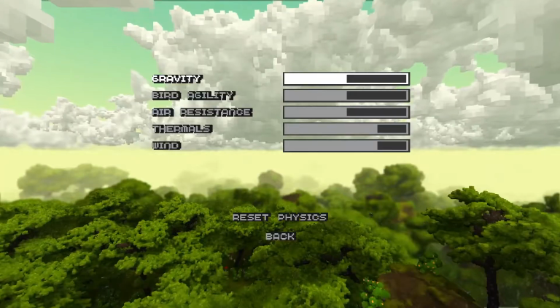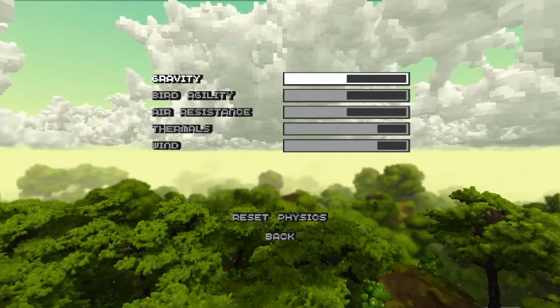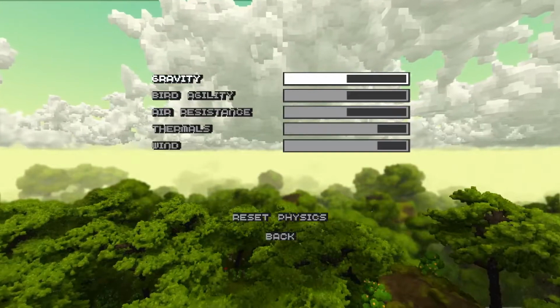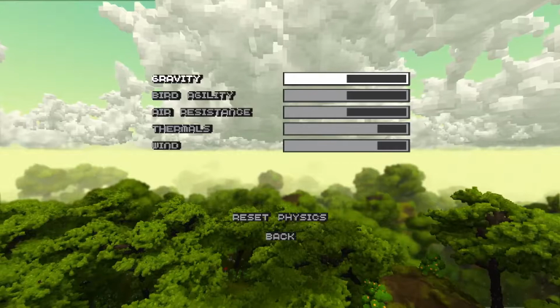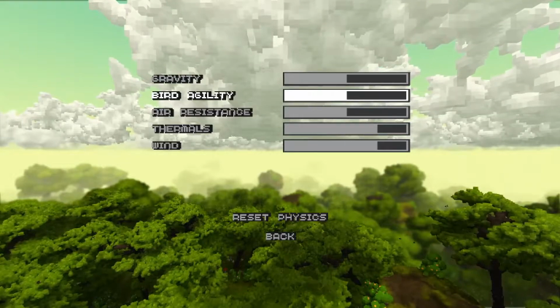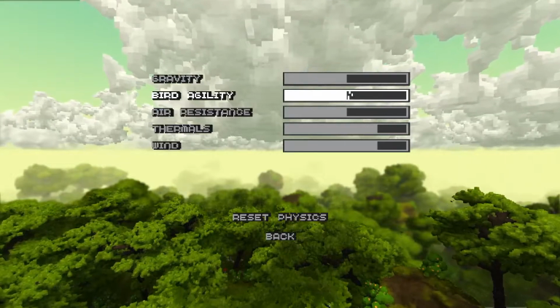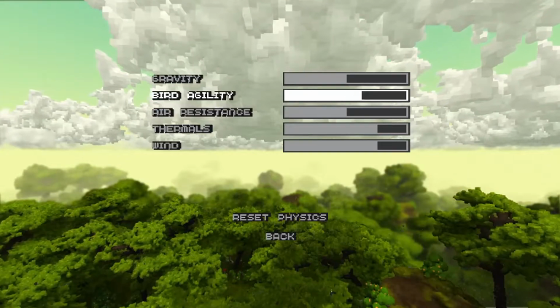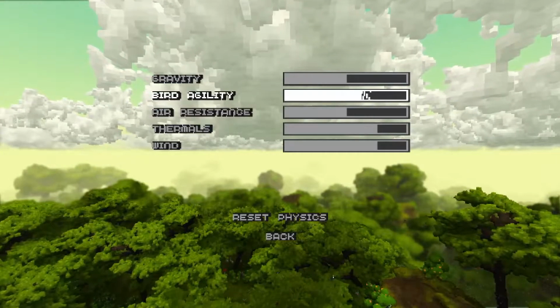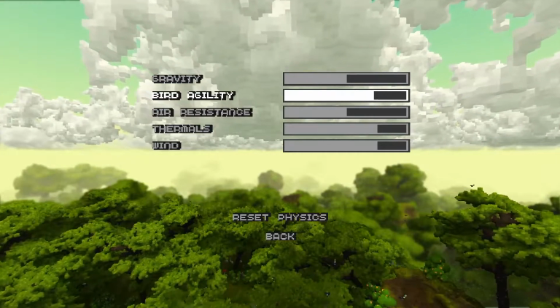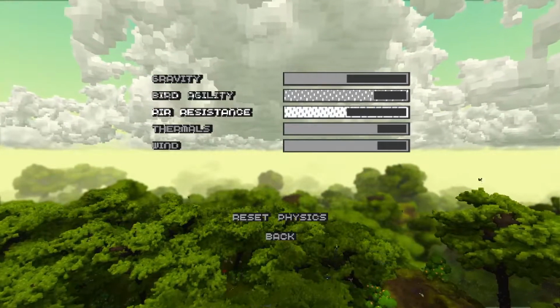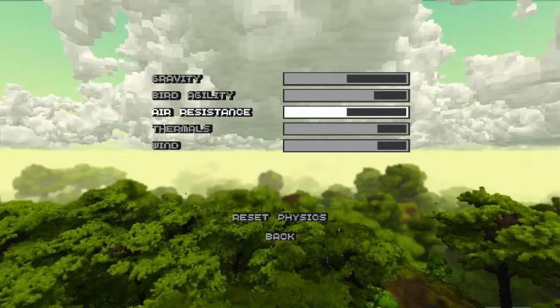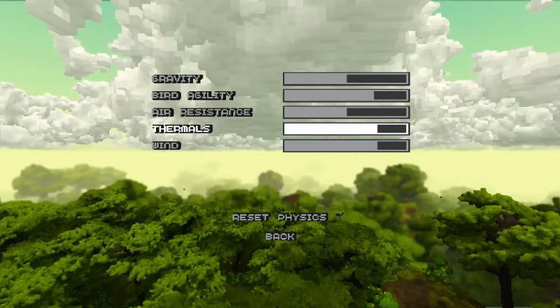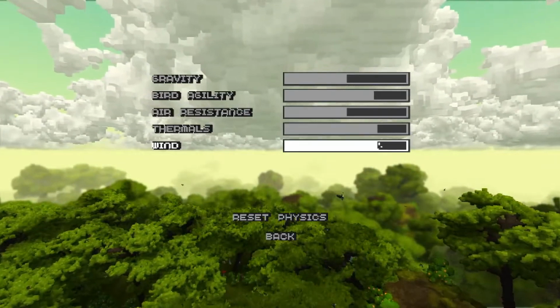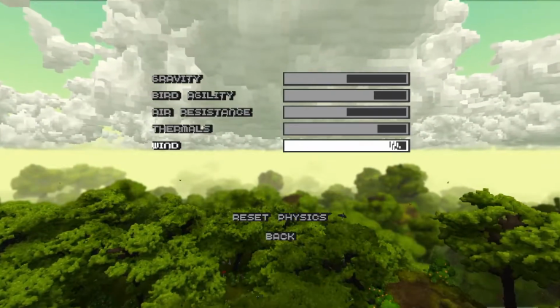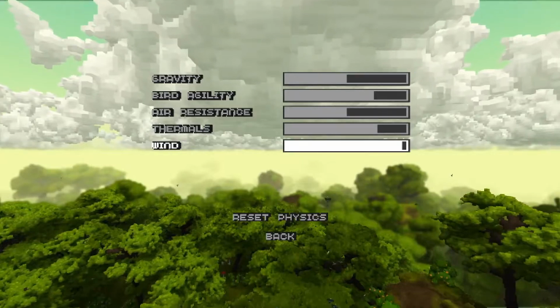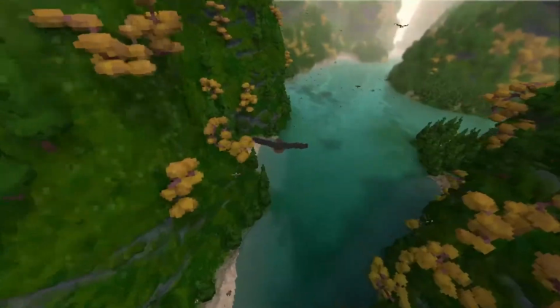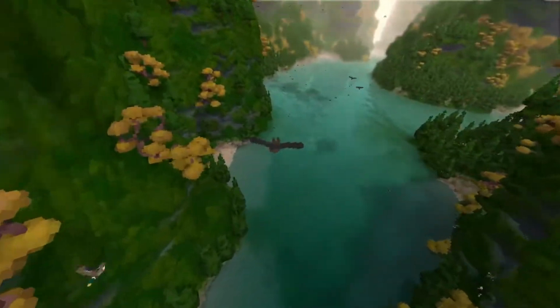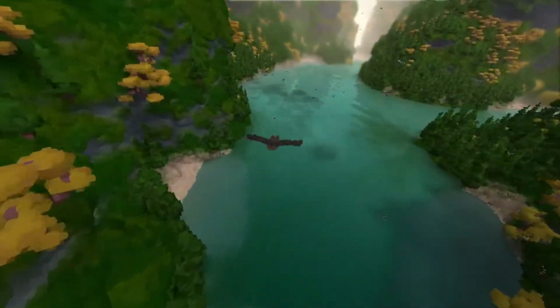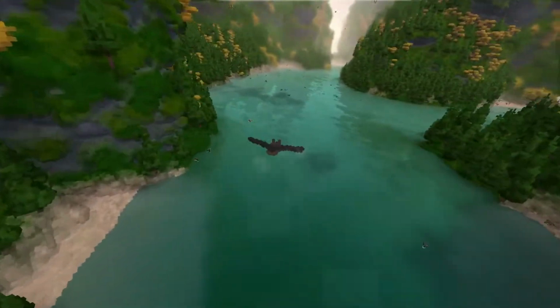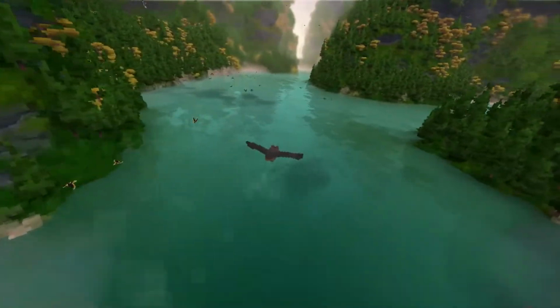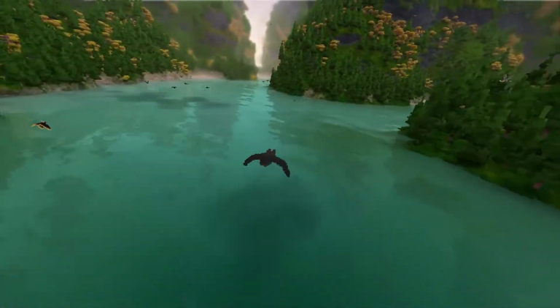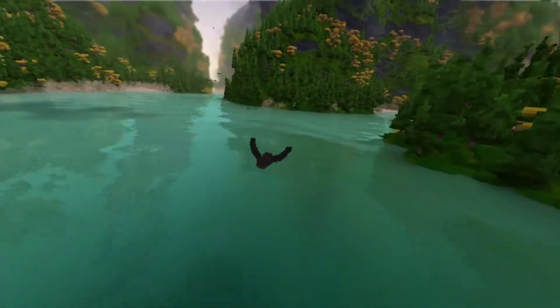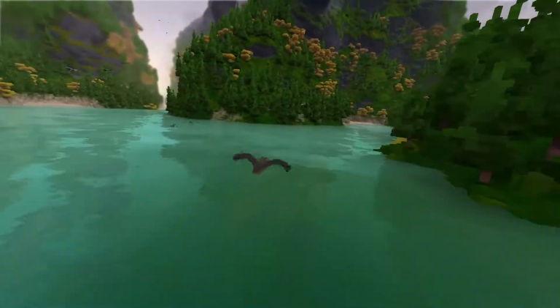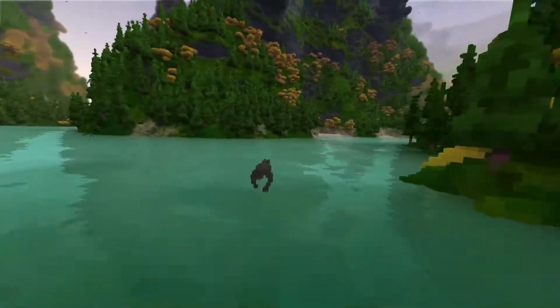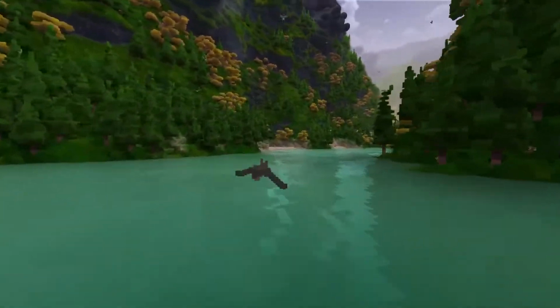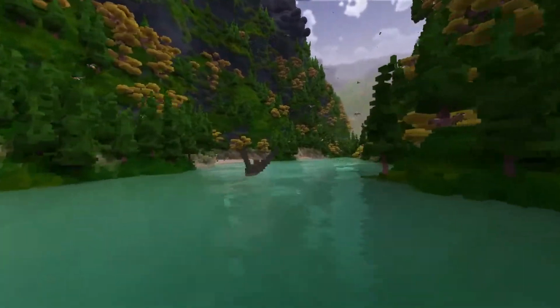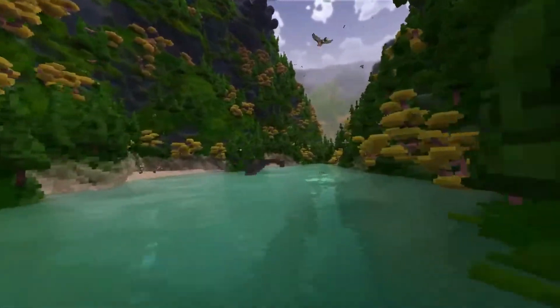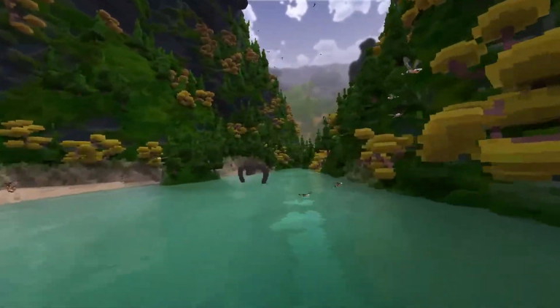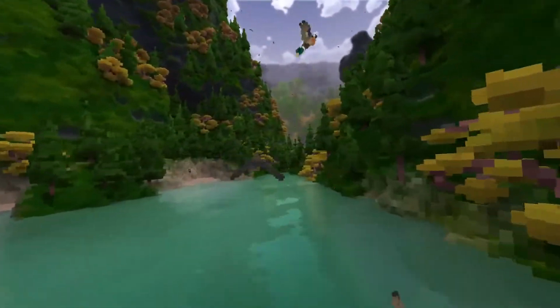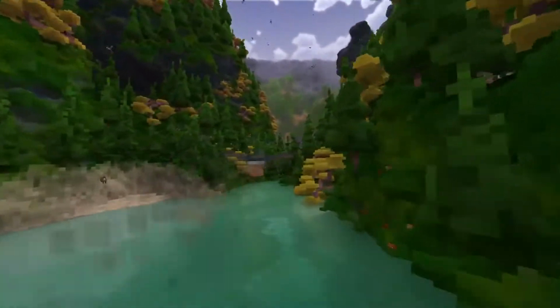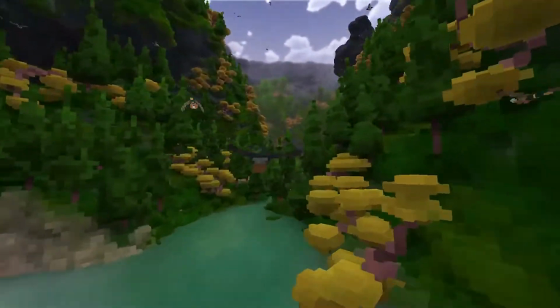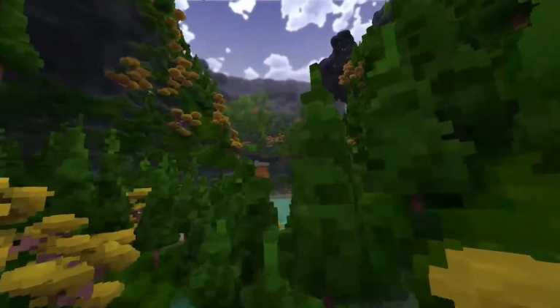They also have a very good physics system, which you can actually customize to however you would like, and you can even combine some of these mechanics. Like, if you're going the direction the wind is flowing and using the soaring mechanic, you can get very good momentum, which makes soaring through each map just so much more enjoyable.